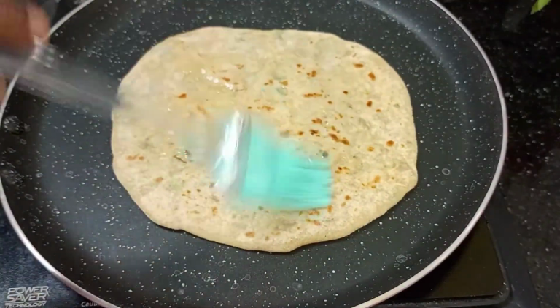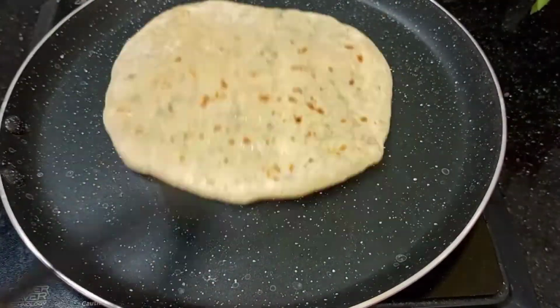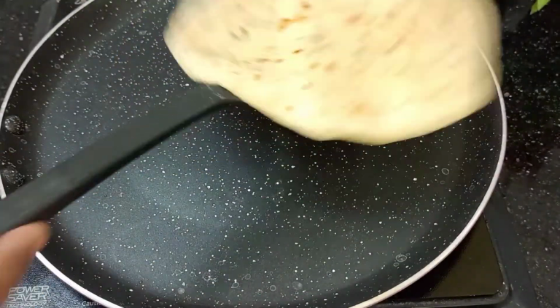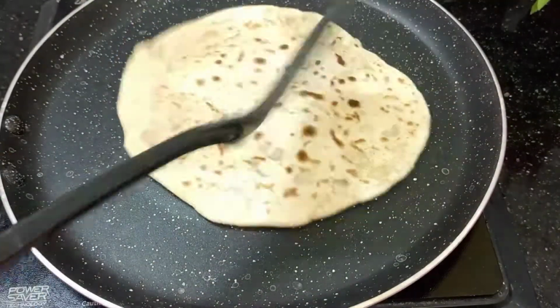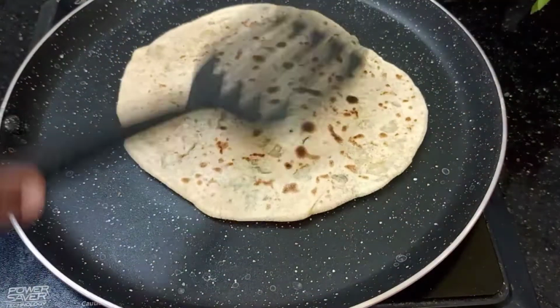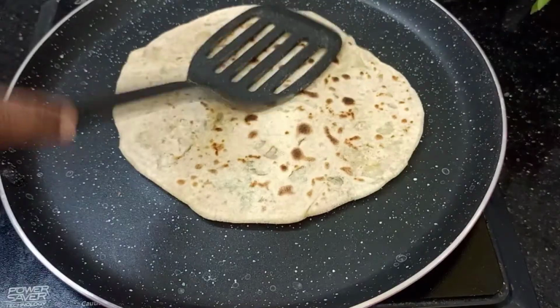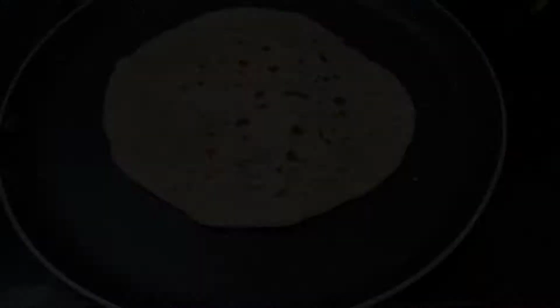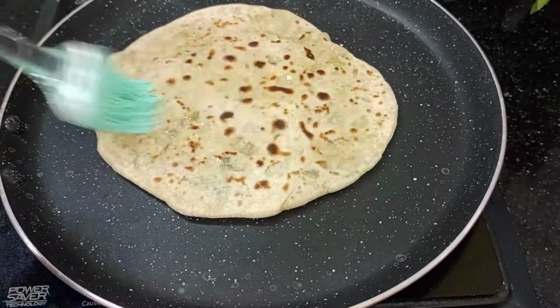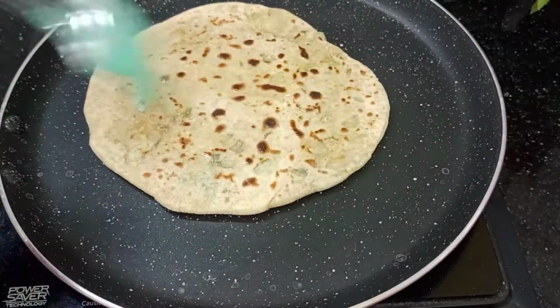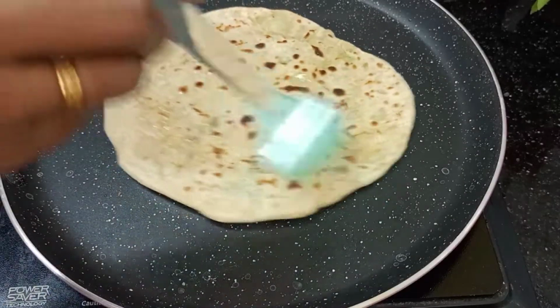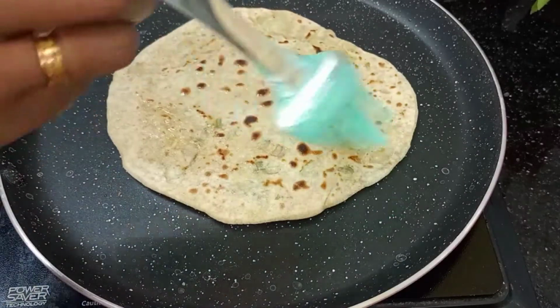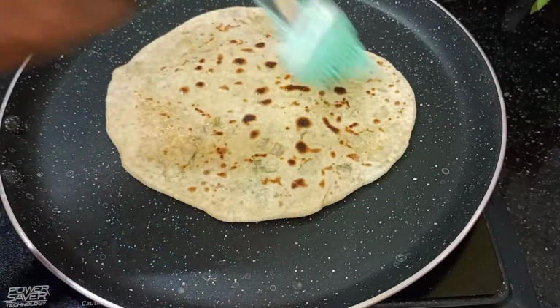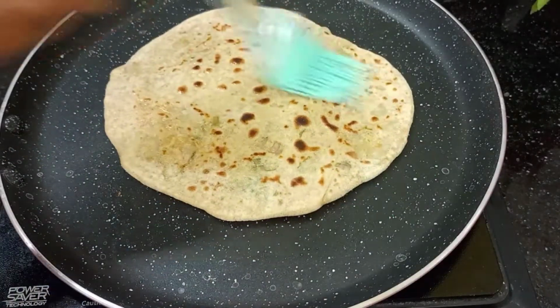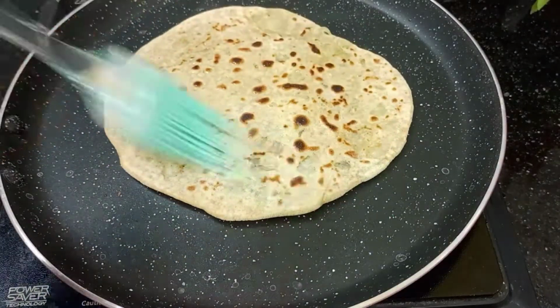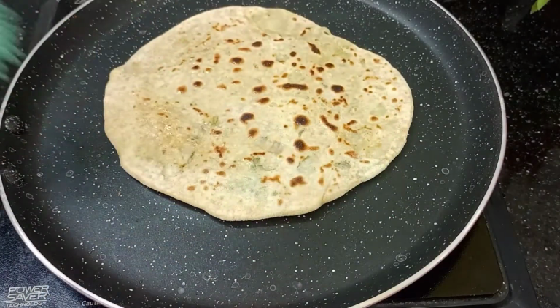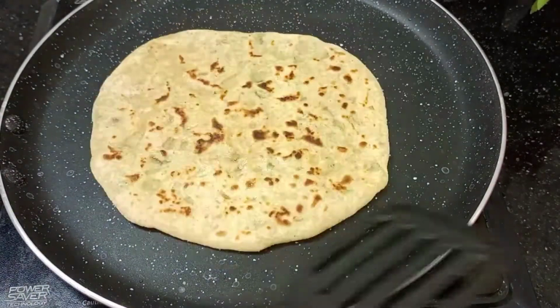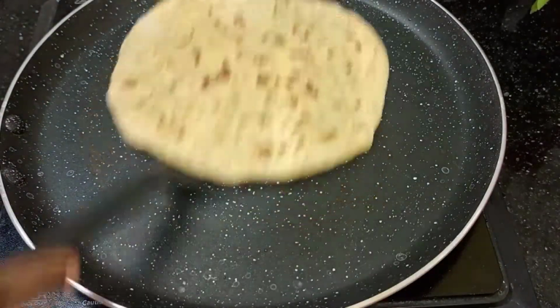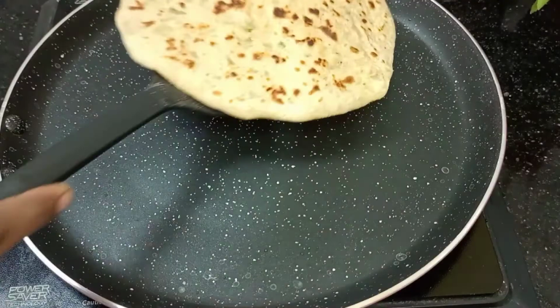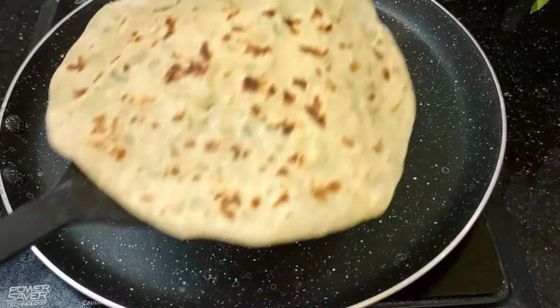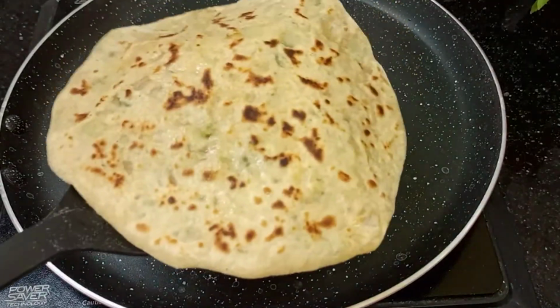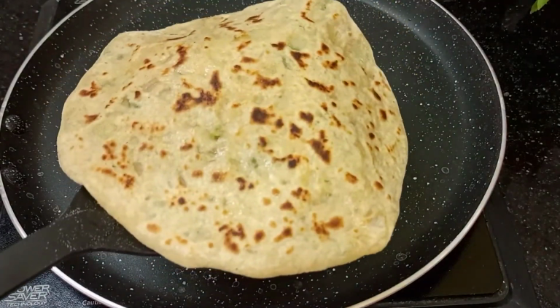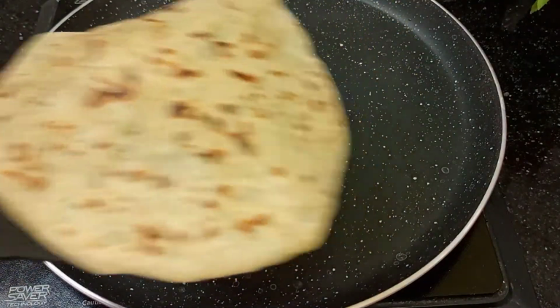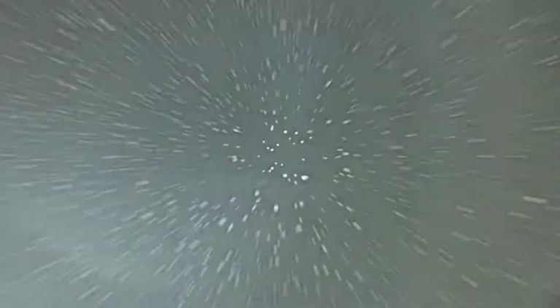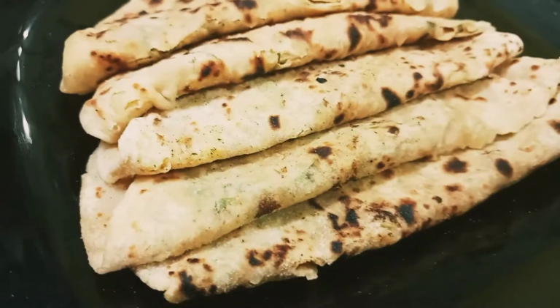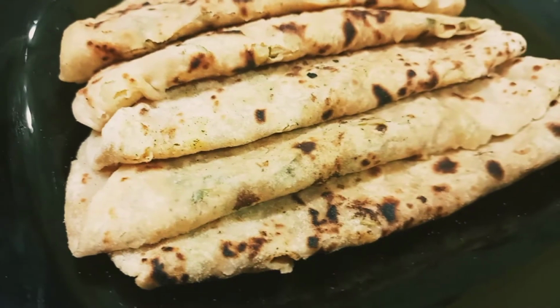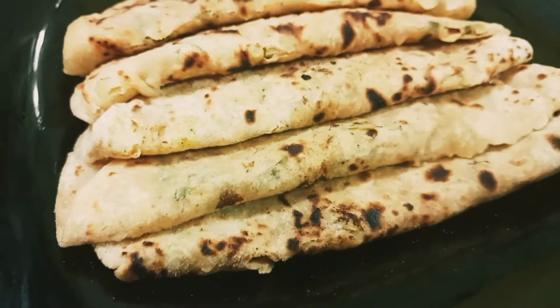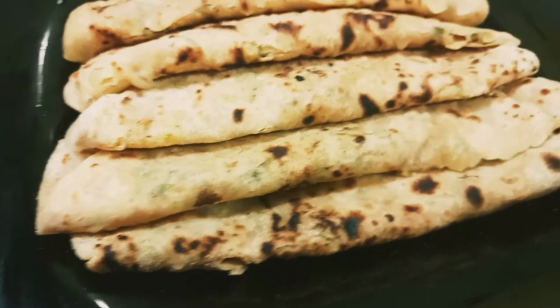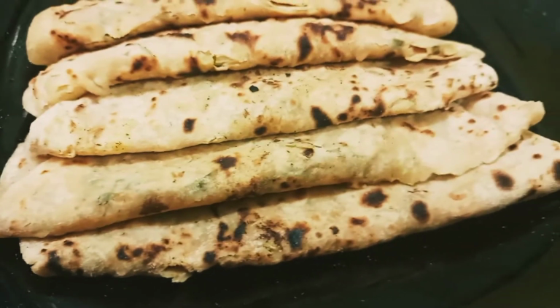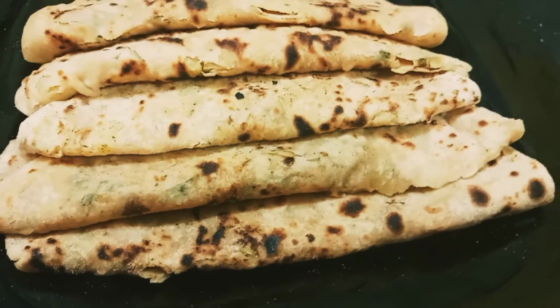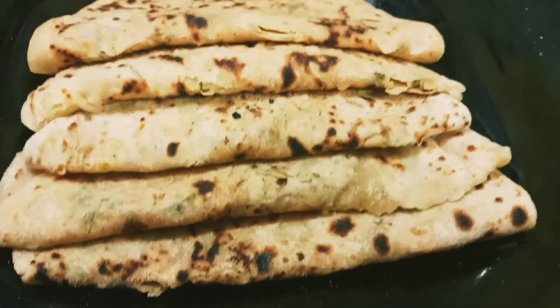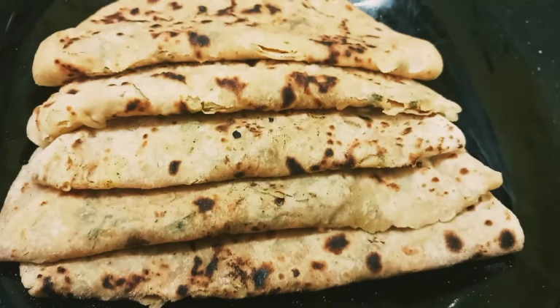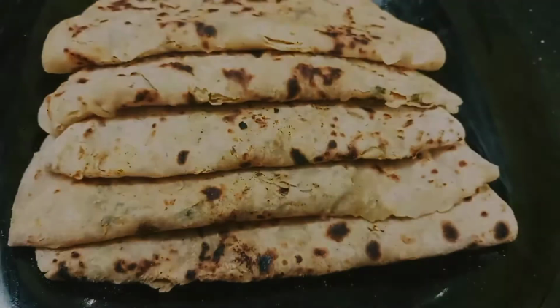Aloo paratha. That's a bit of good taste. This is the result — you can see it.